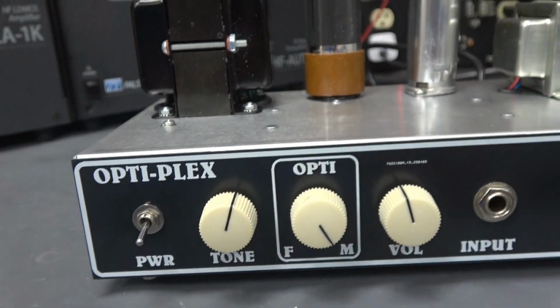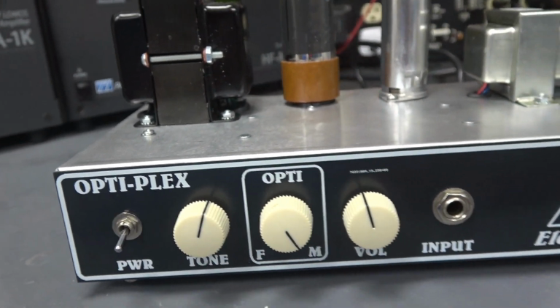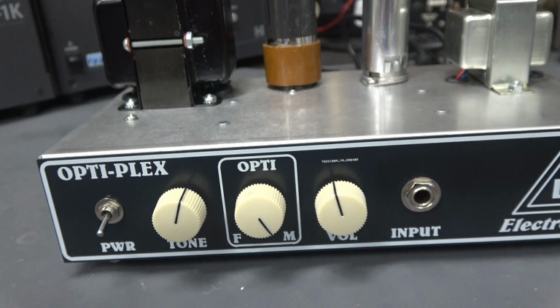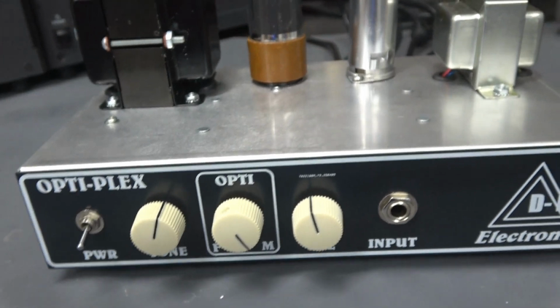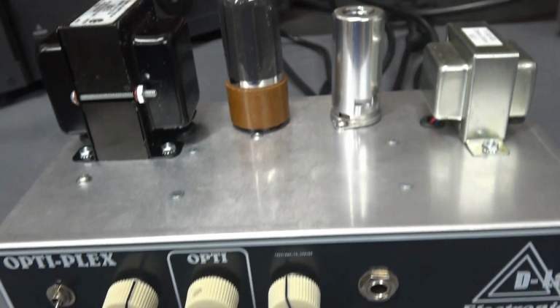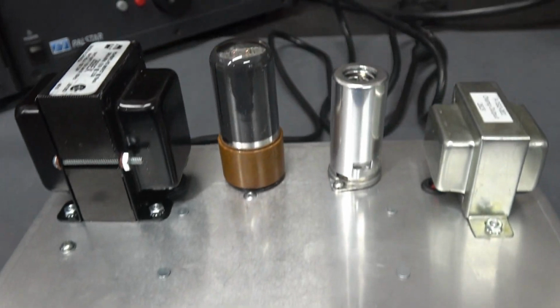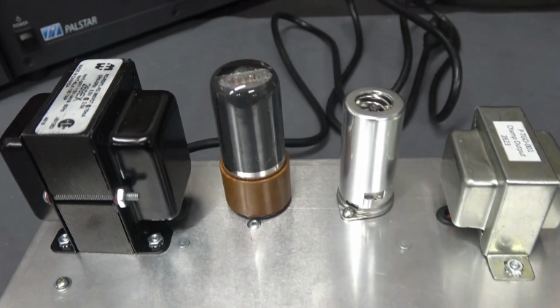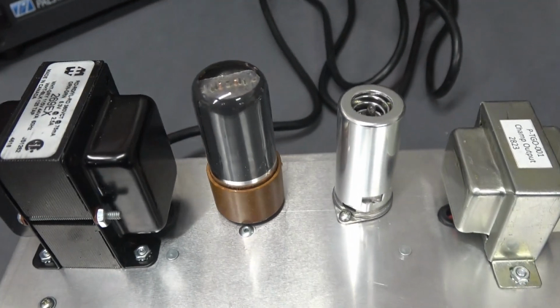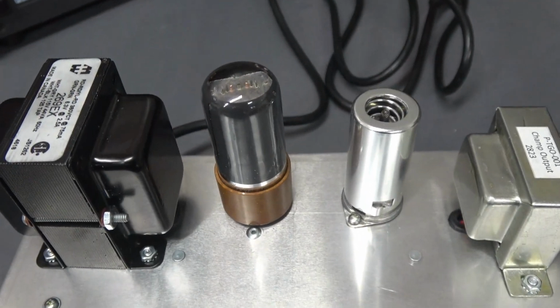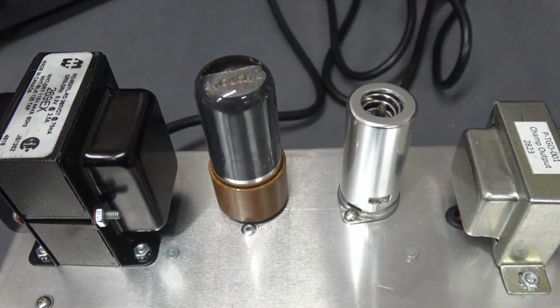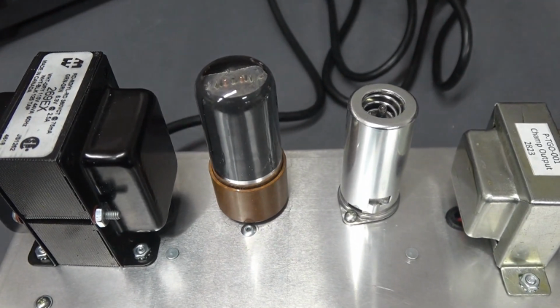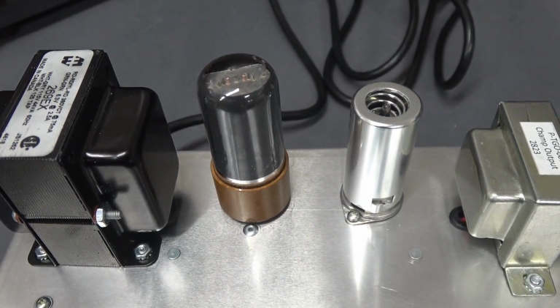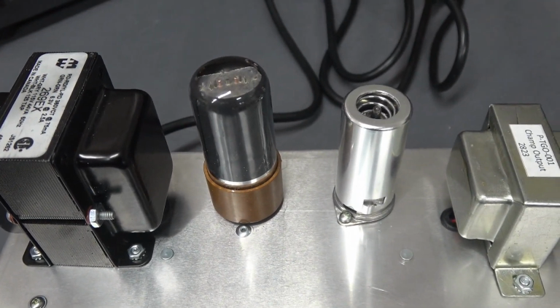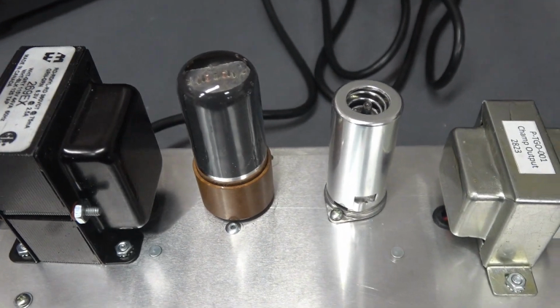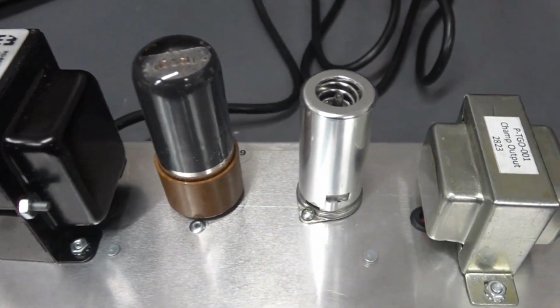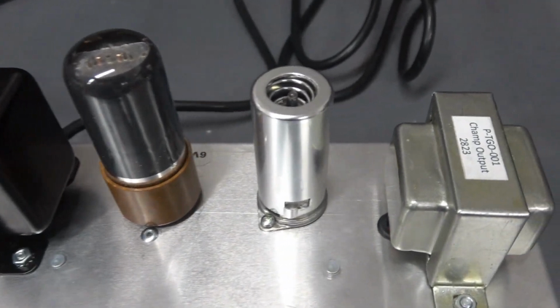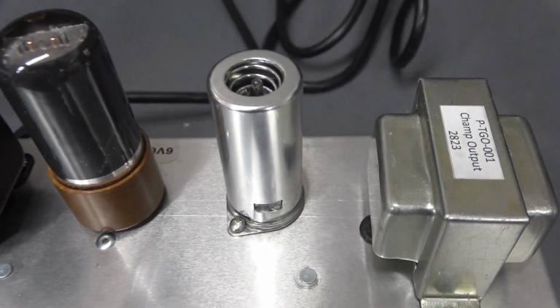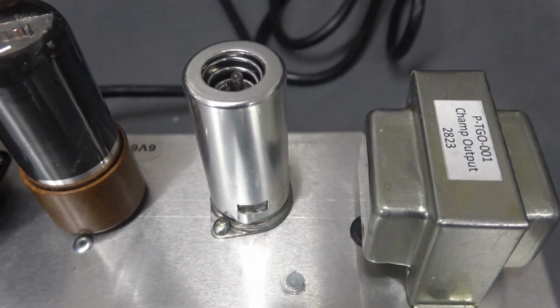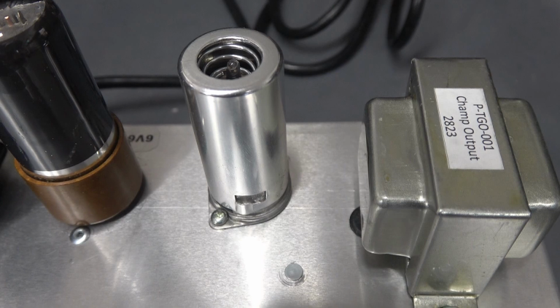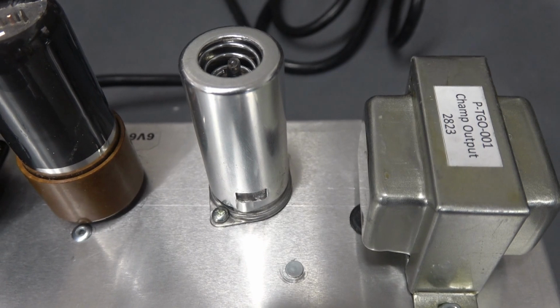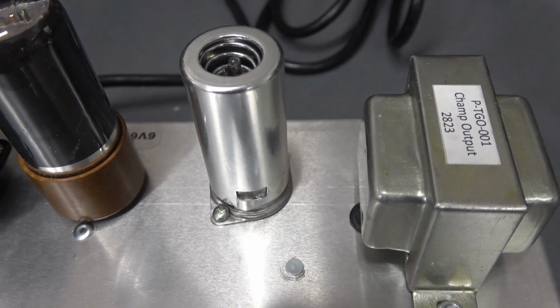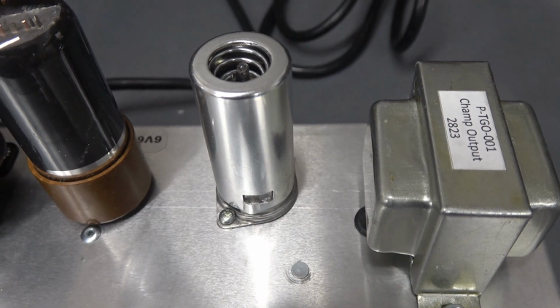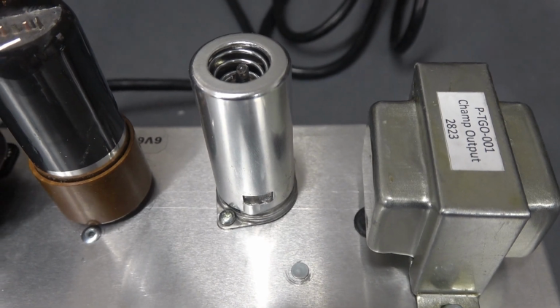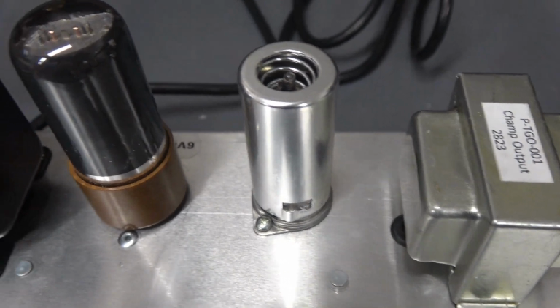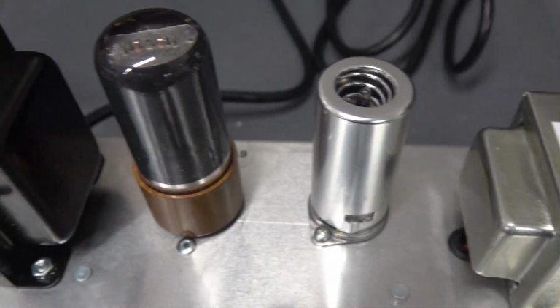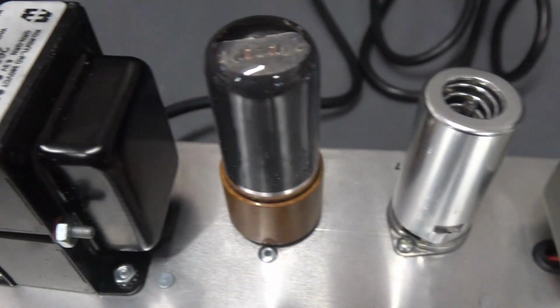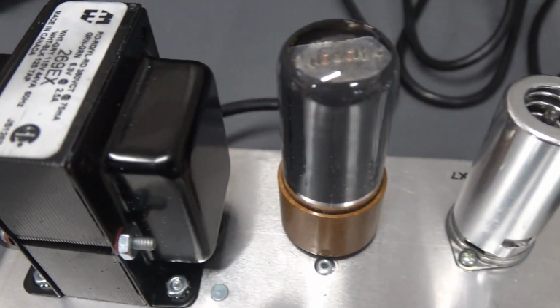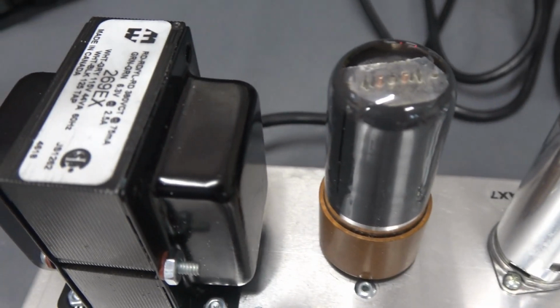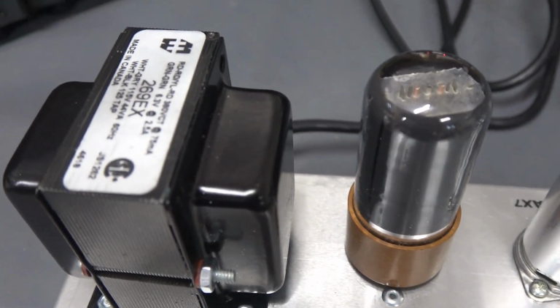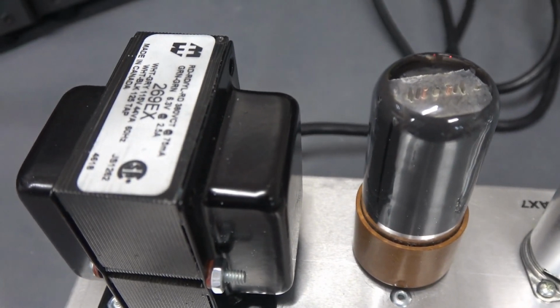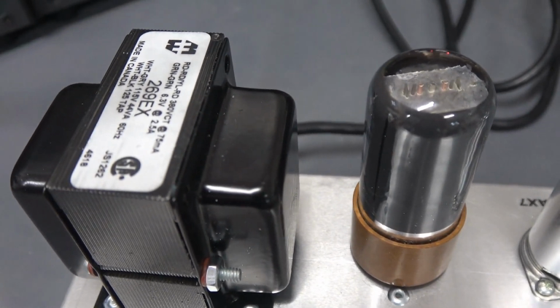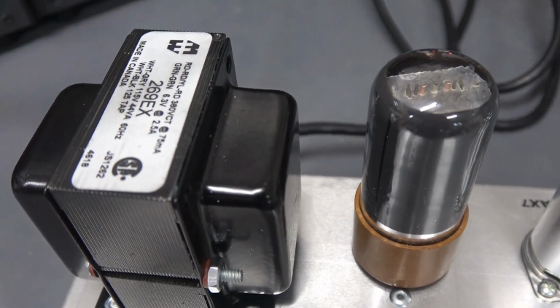Very basic design using a 12AX7 and a 6V6, the Amplified Parts Champ Style Output Transformer, and a Hammond 269EX.